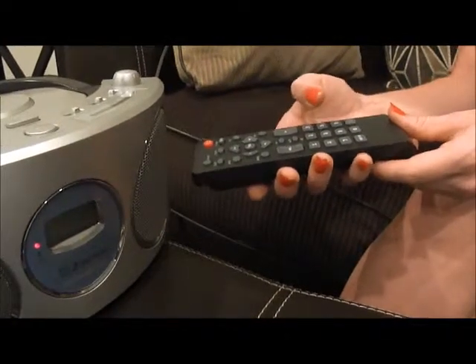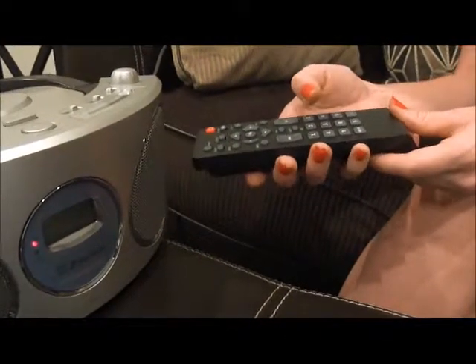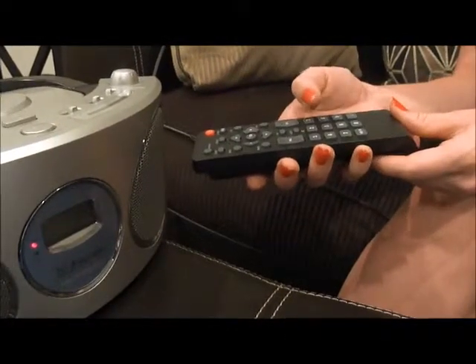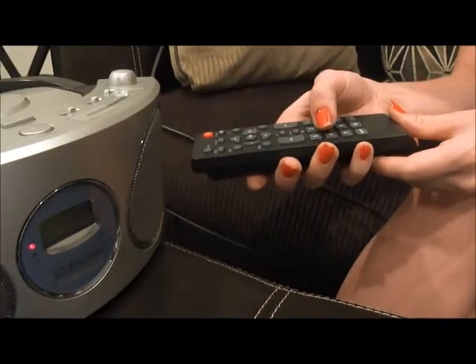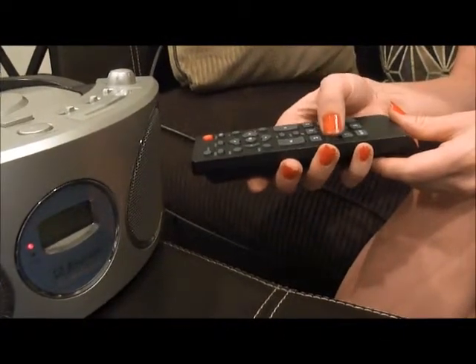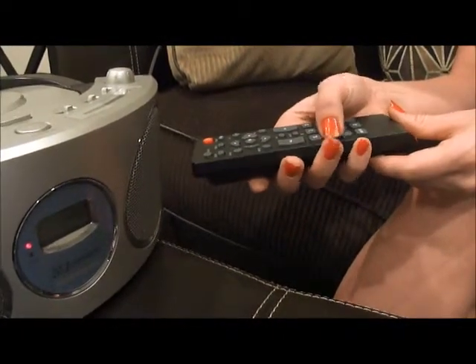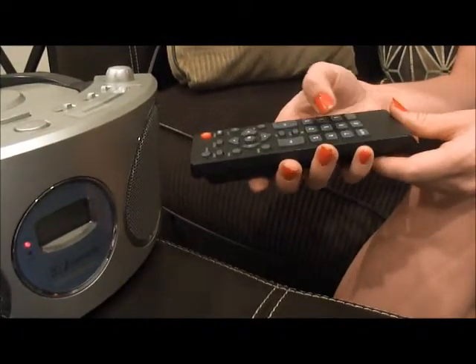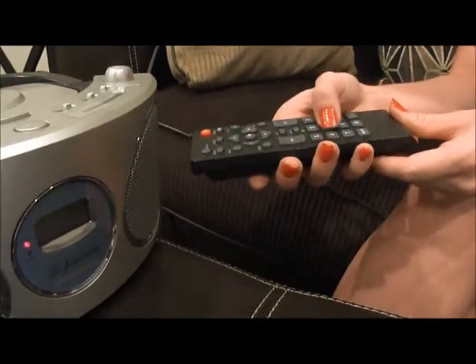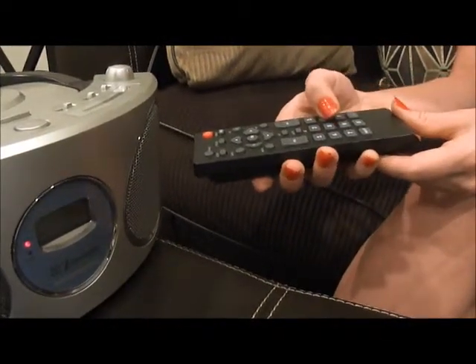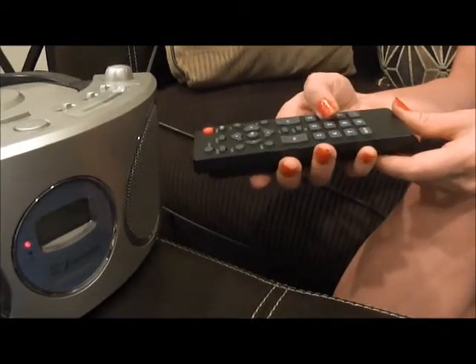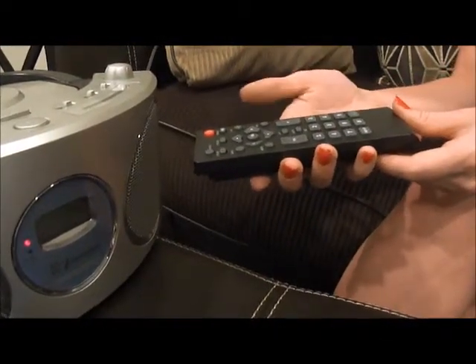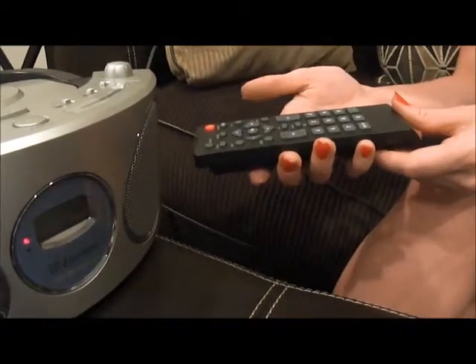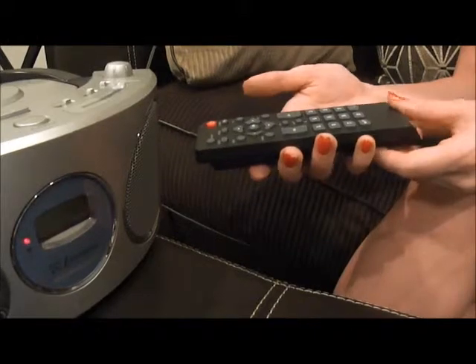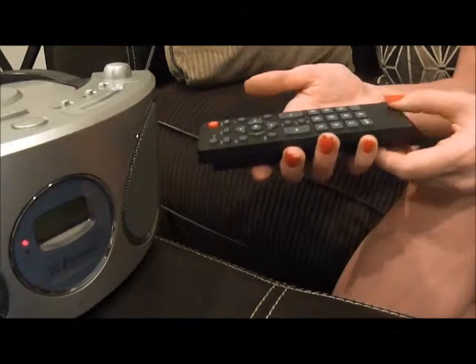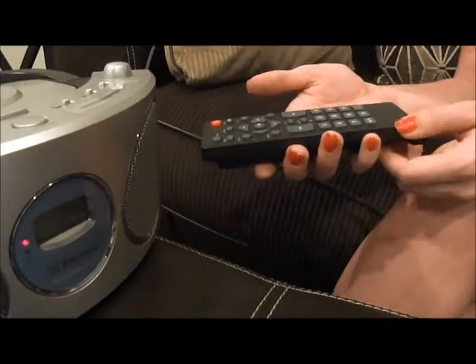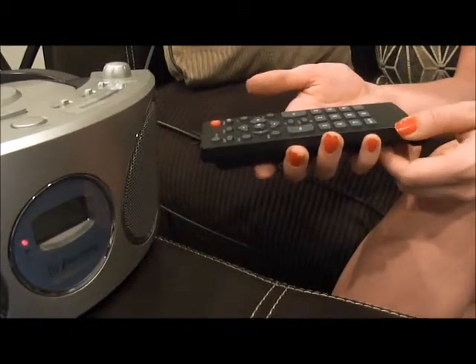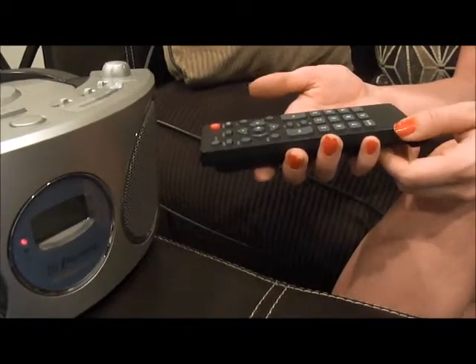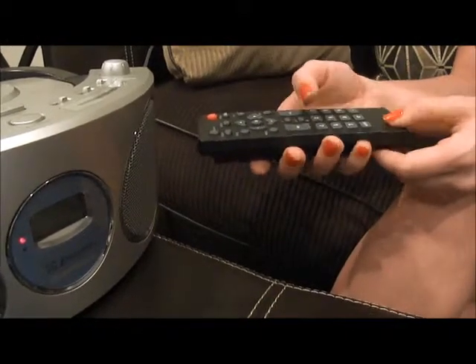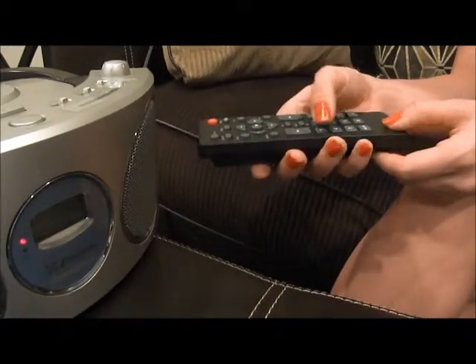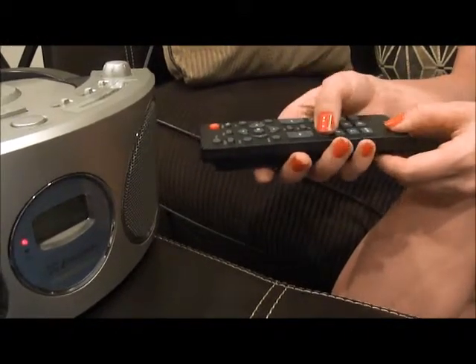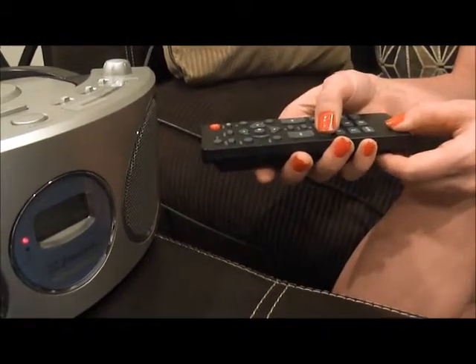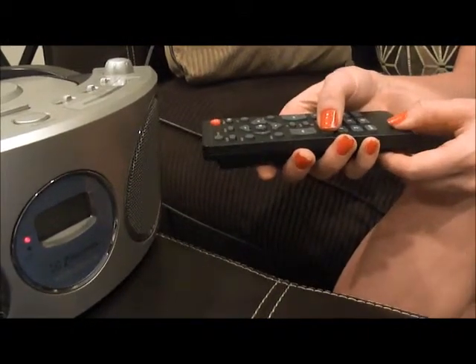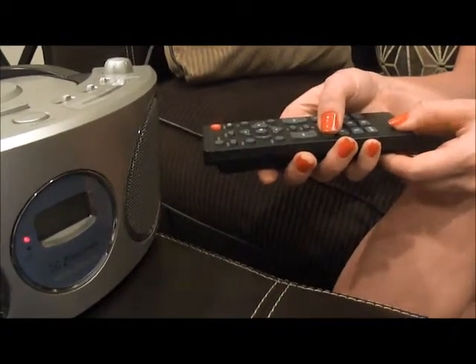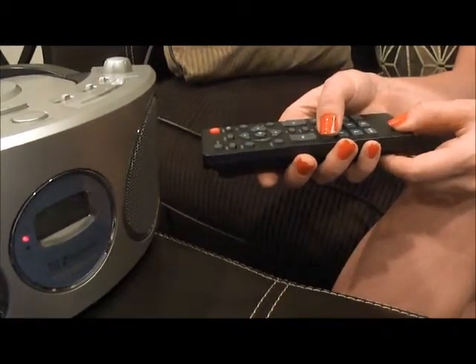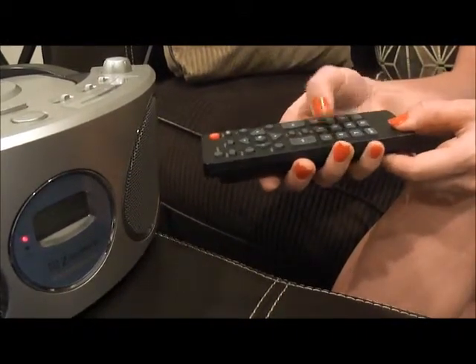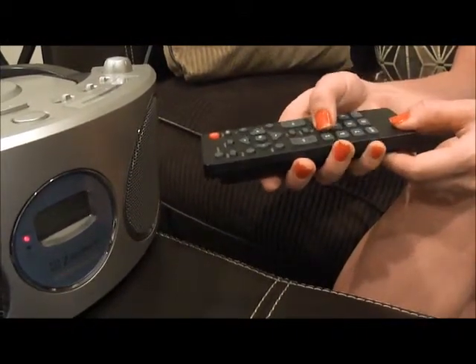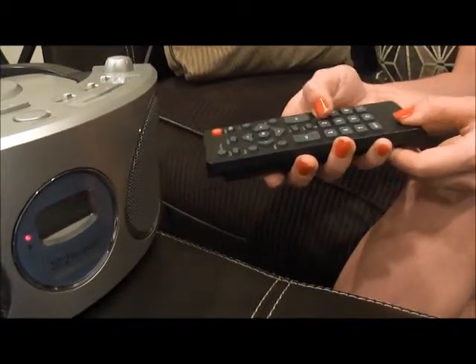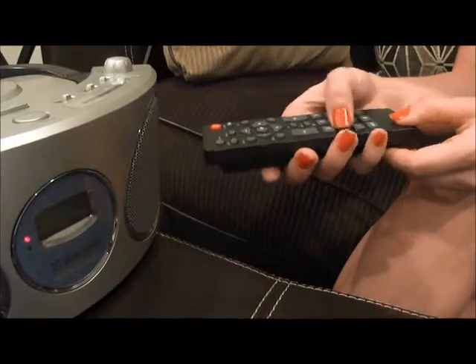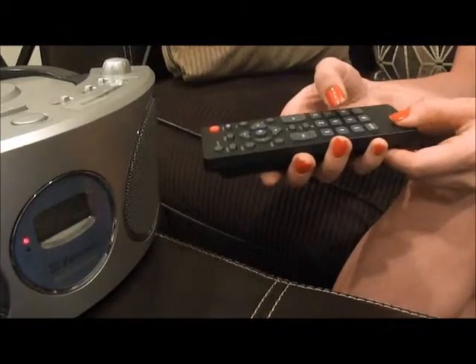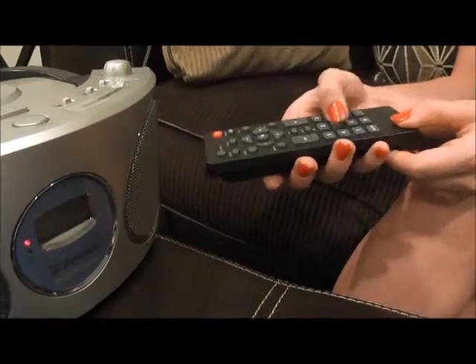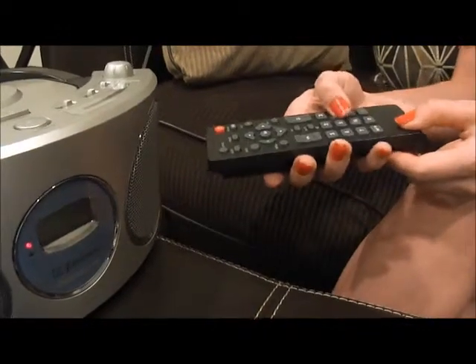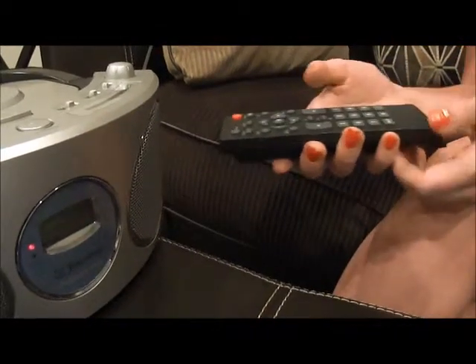Hear that beeping noise? That means that the buttons are functioning properly. Again, as with the camera test, I recommend that you go through and press every button to make sure that the entire remote is functioning properly.